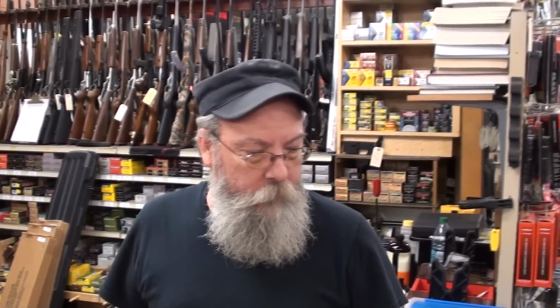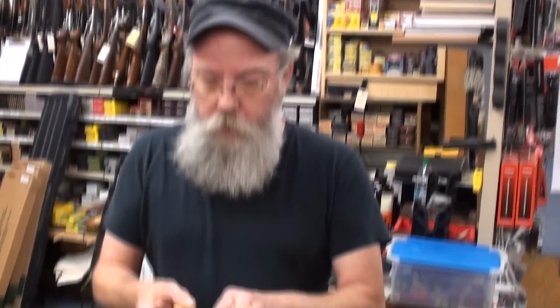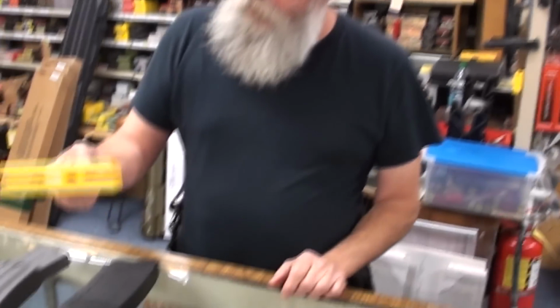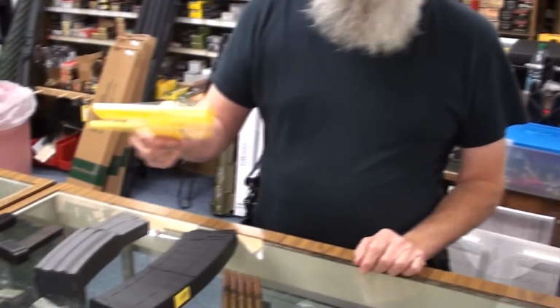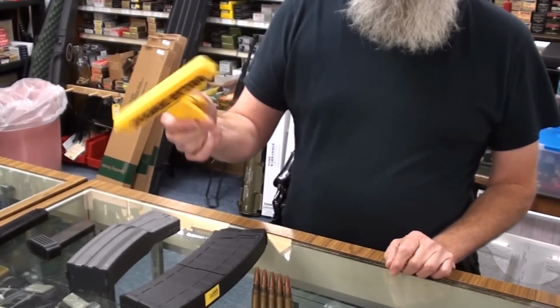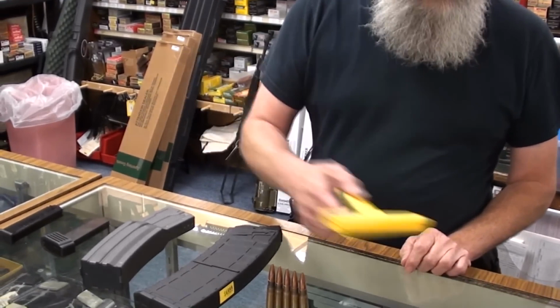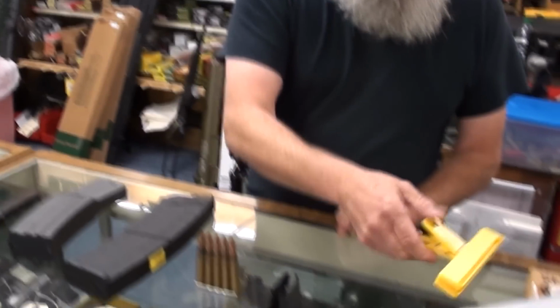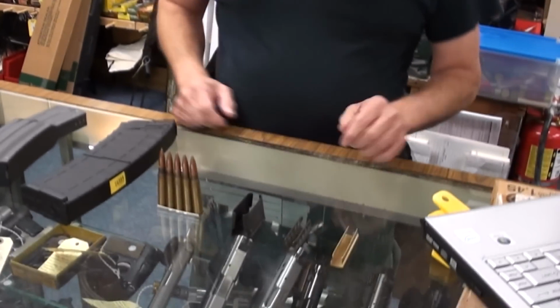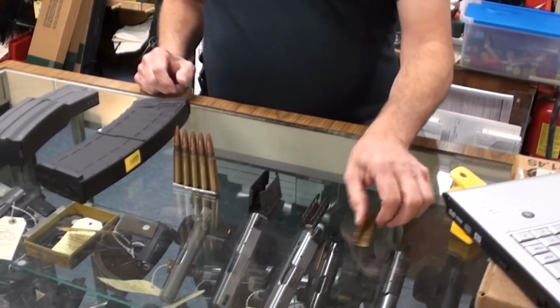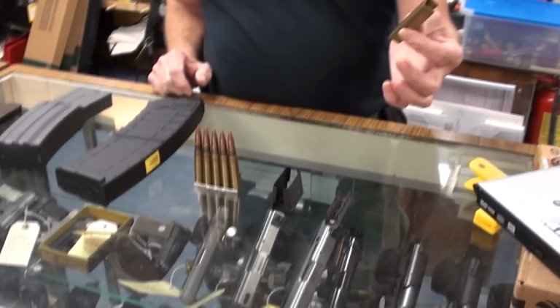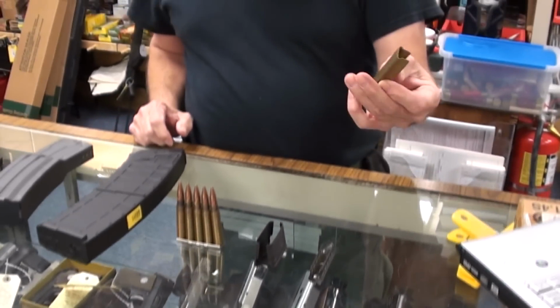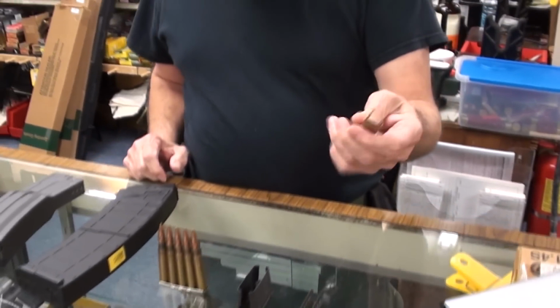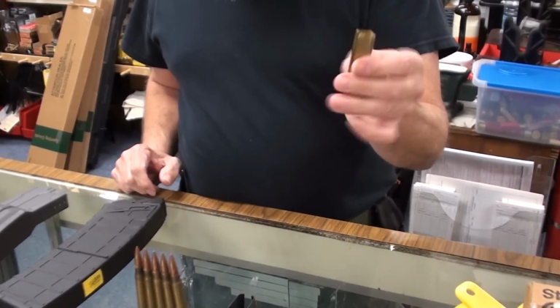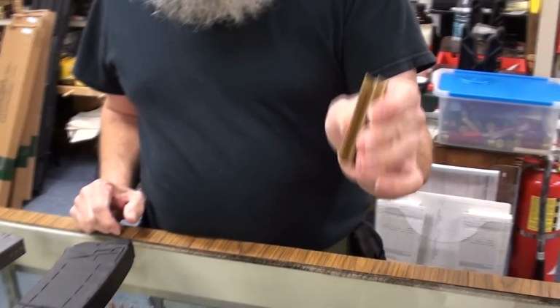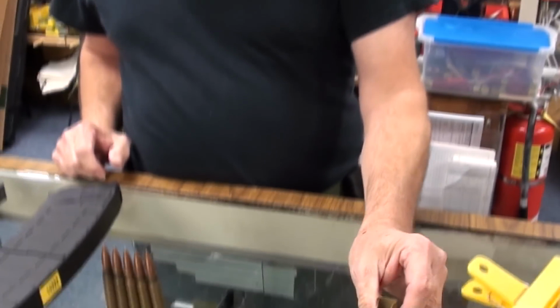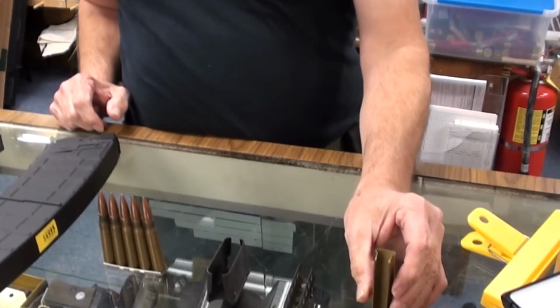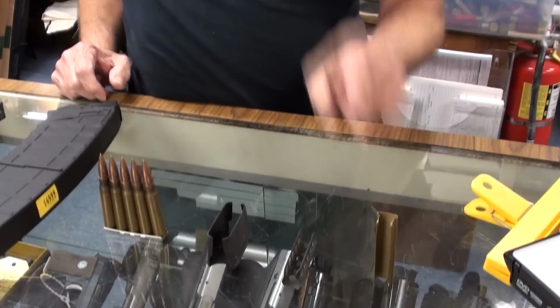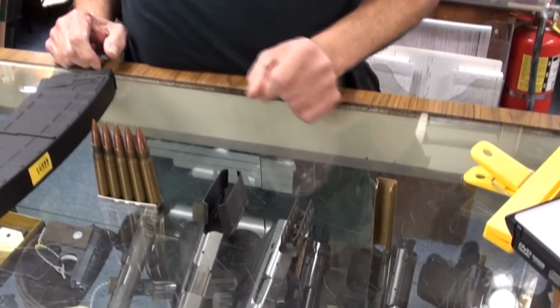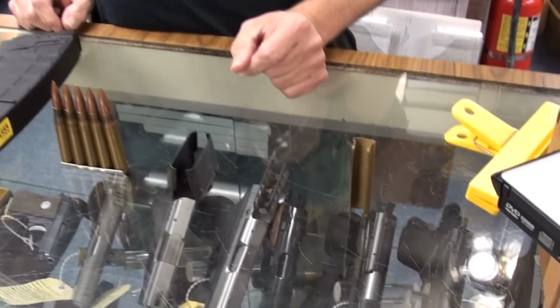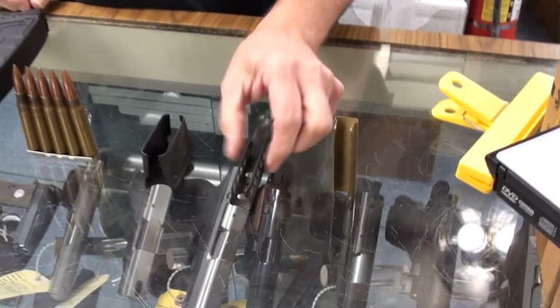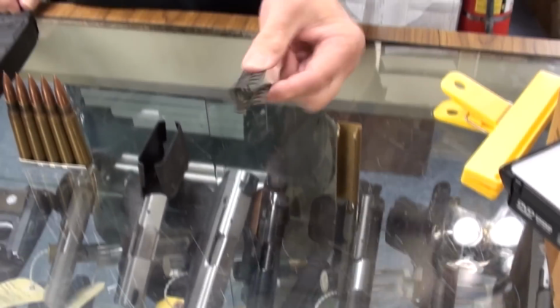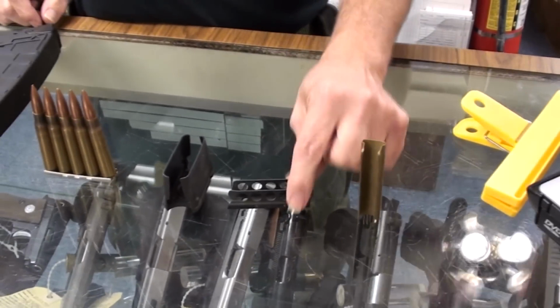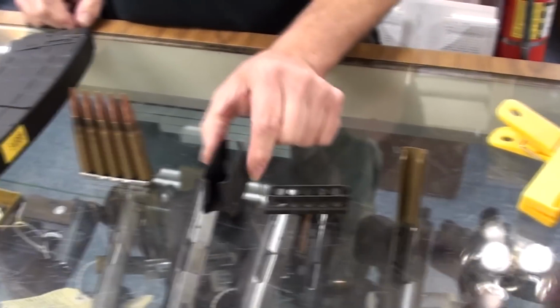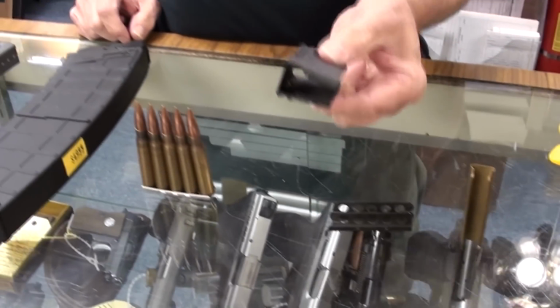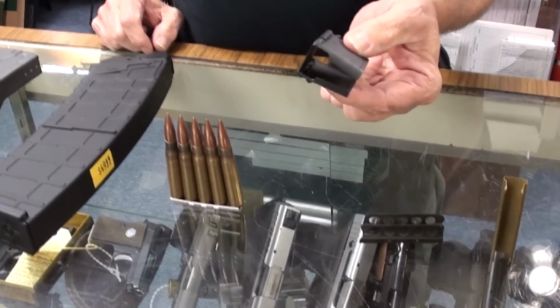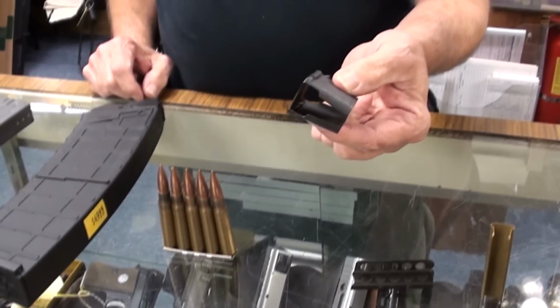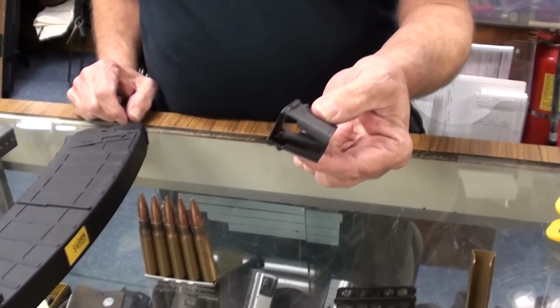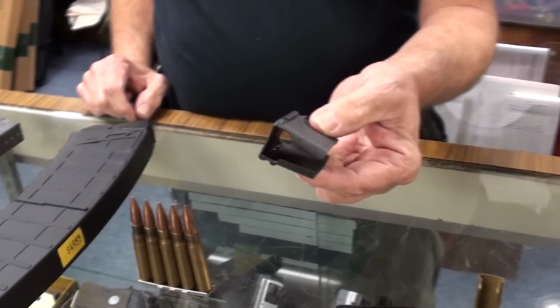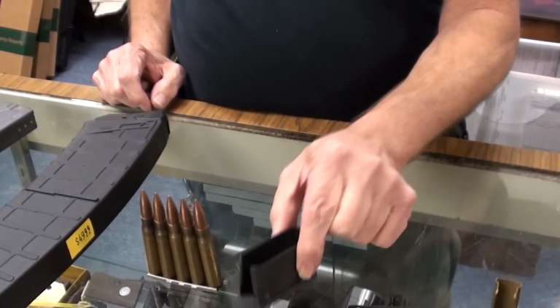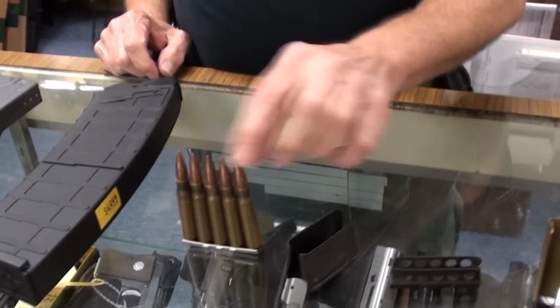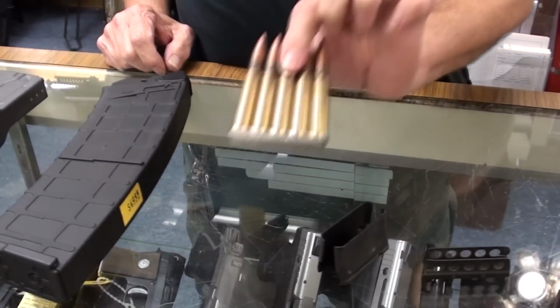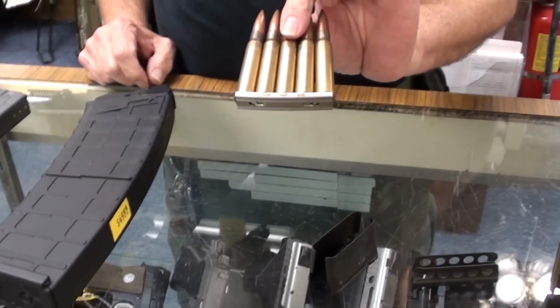This is a clip — it goes on the bag of potato chips. This is a clip for a Mosin-Nagant. Proper terminology is a clip. This is a clip. This is an M-Block clip for an M1. This is a stripper clip.